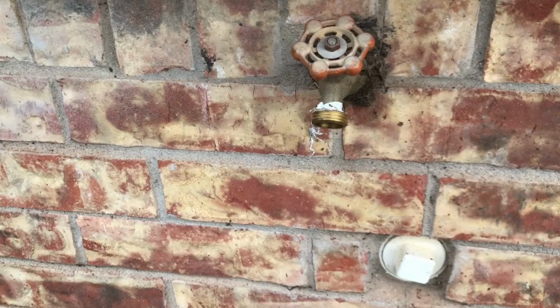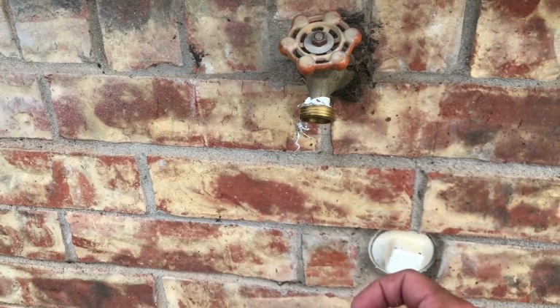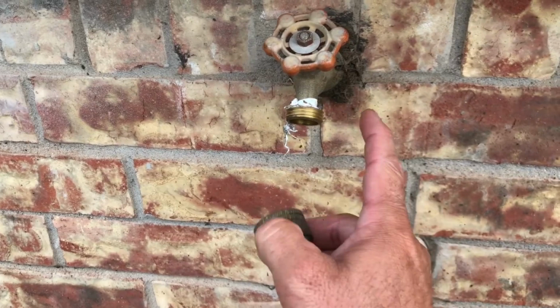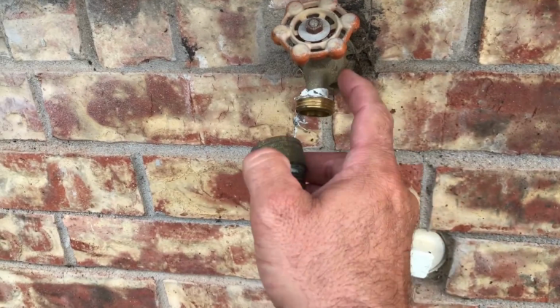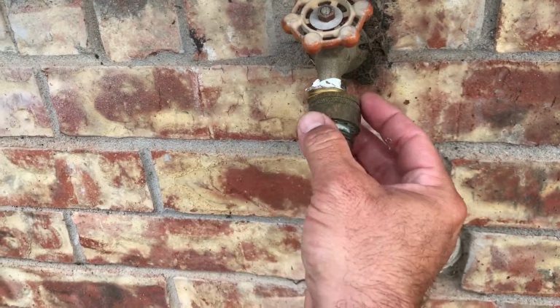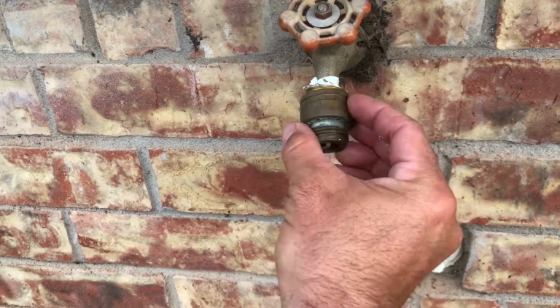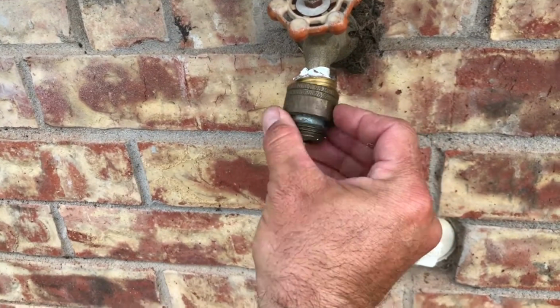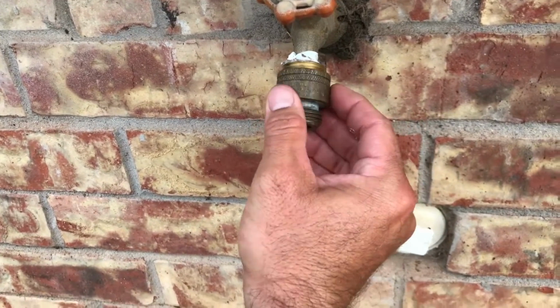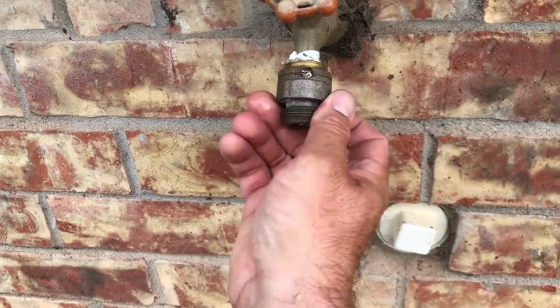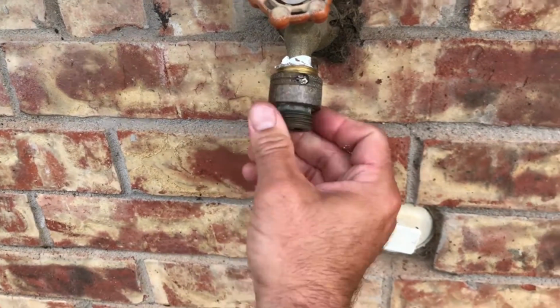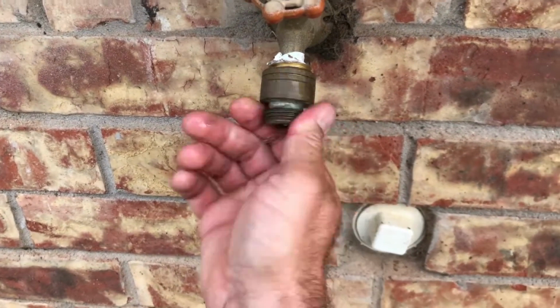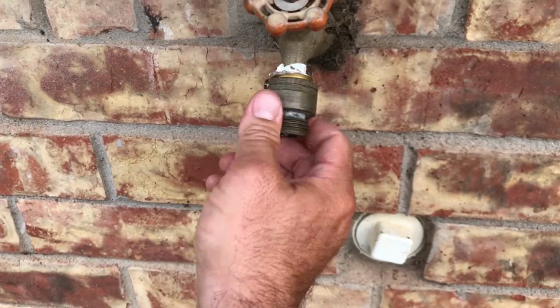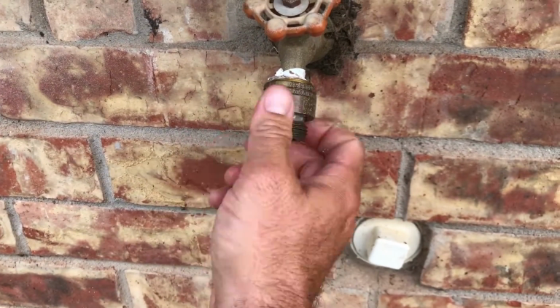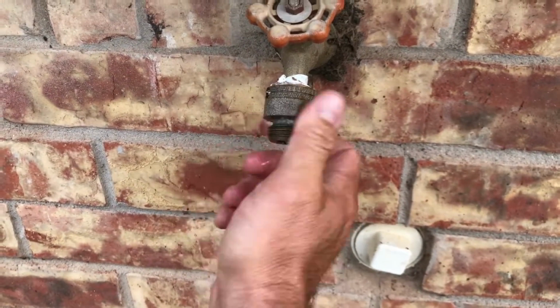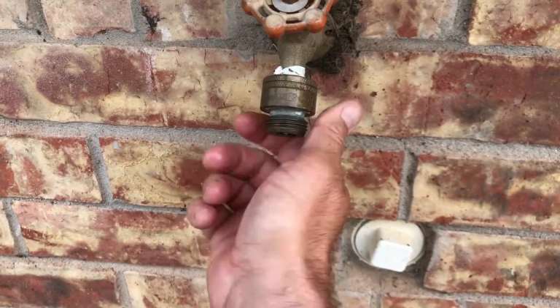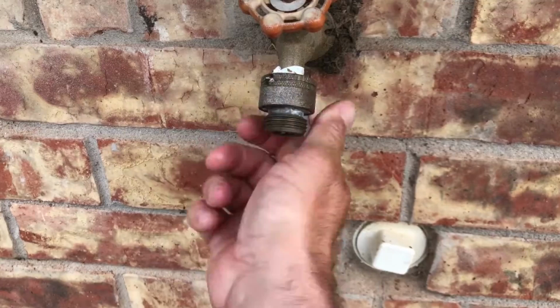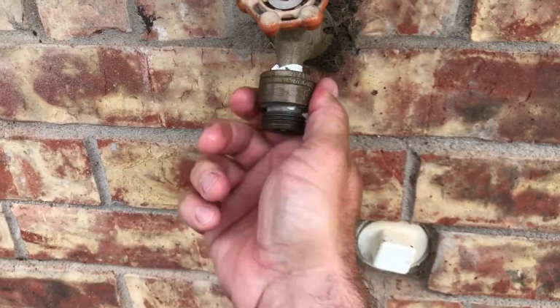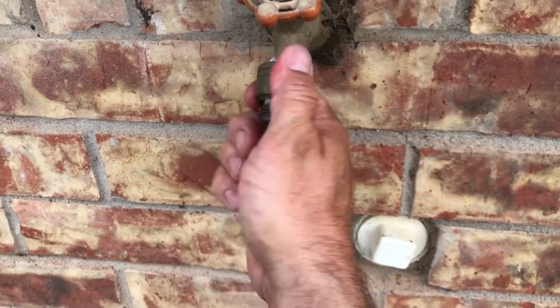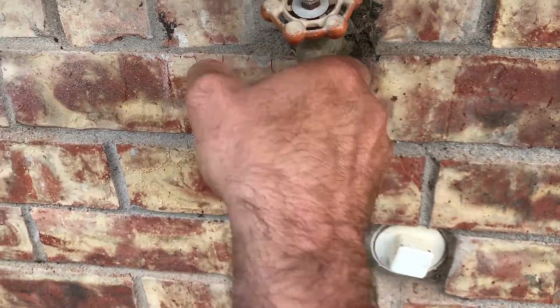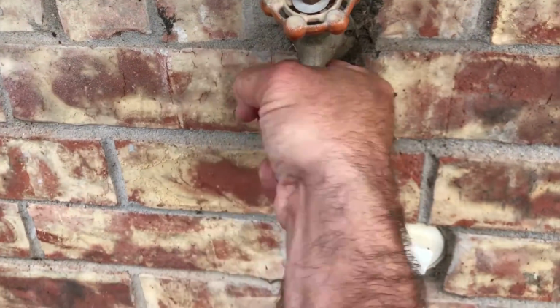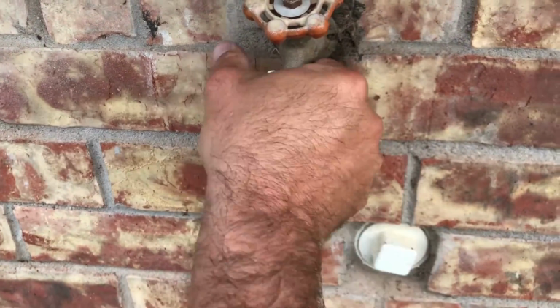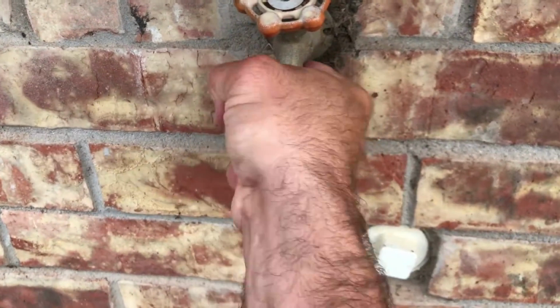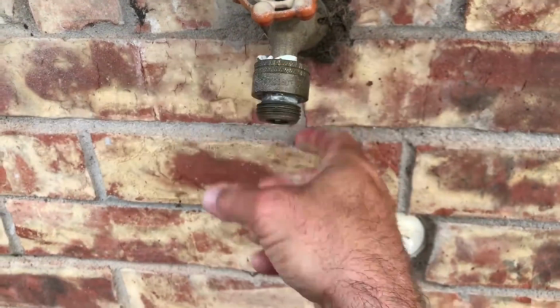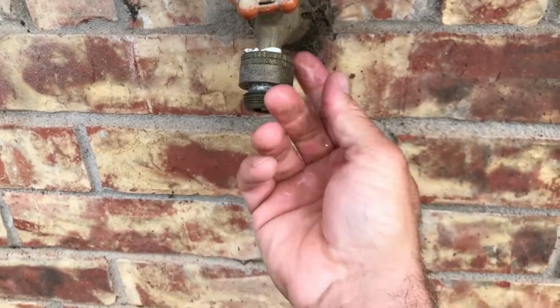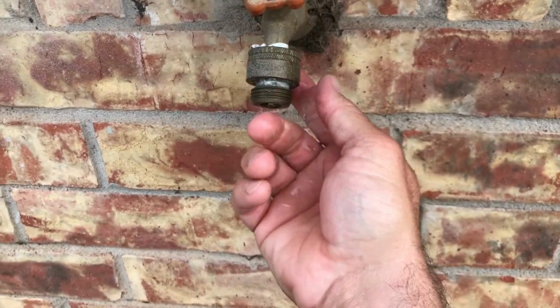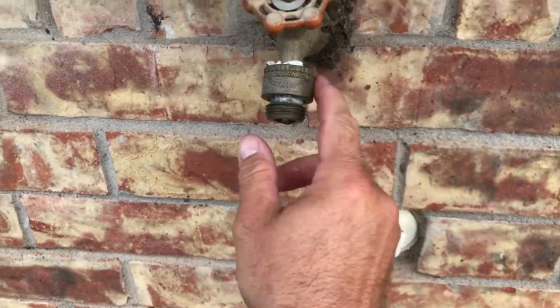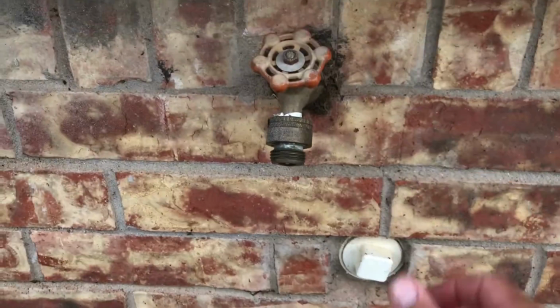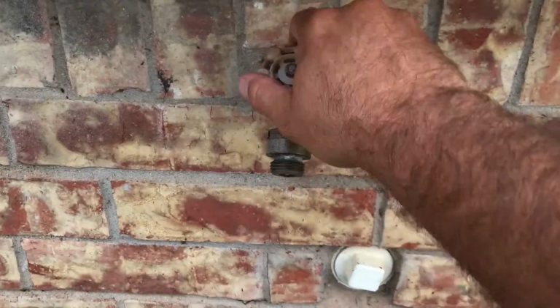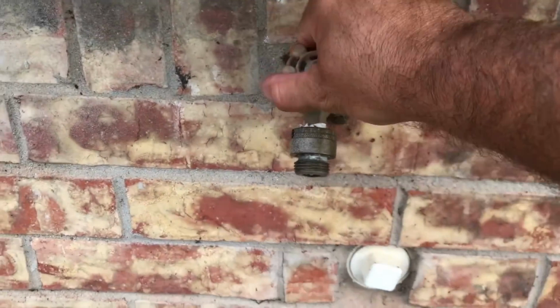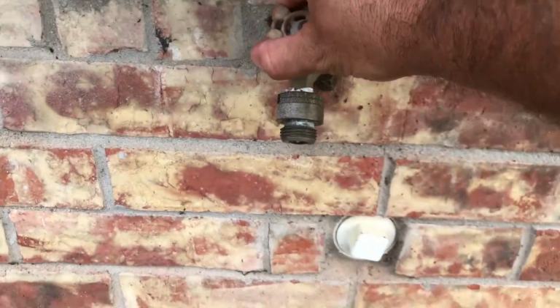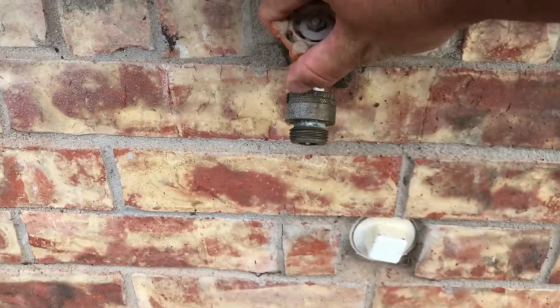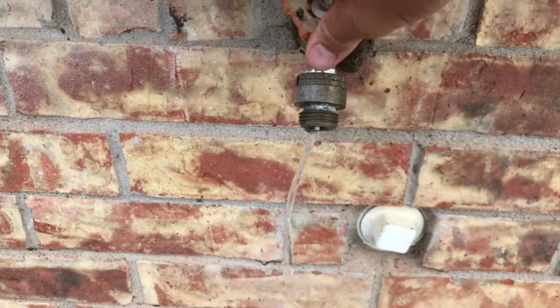Highly recommend you put this right here on your hose bib because you want backflow protection. You also want it on your sprinkler and on your hose bib. You just screw this on there, get it tight — you might want to put a wrench on it — and everything works the same.